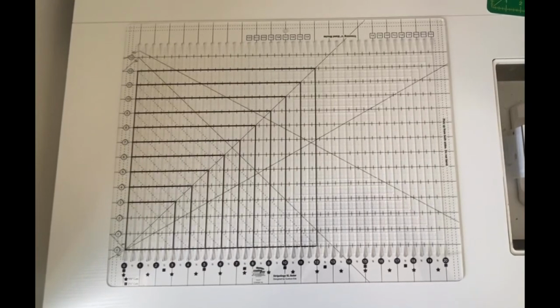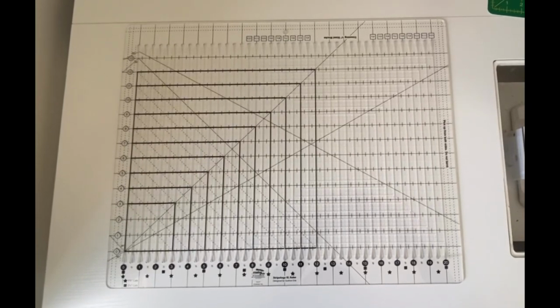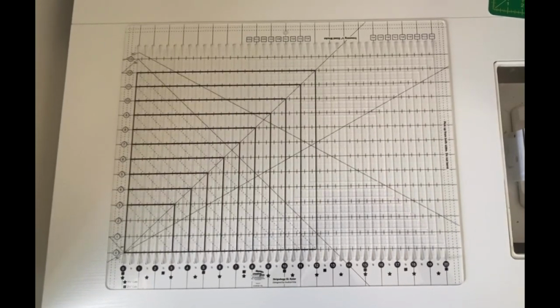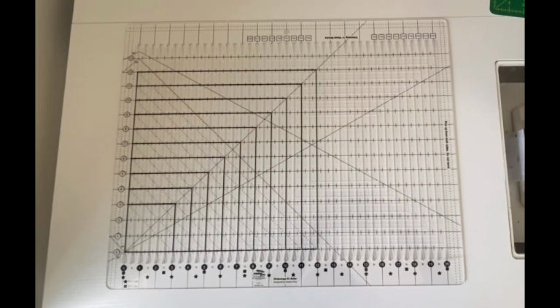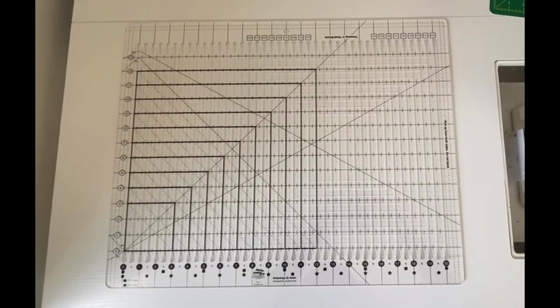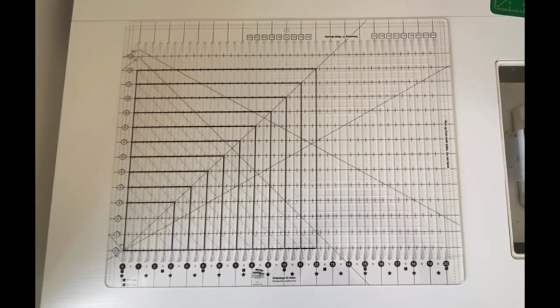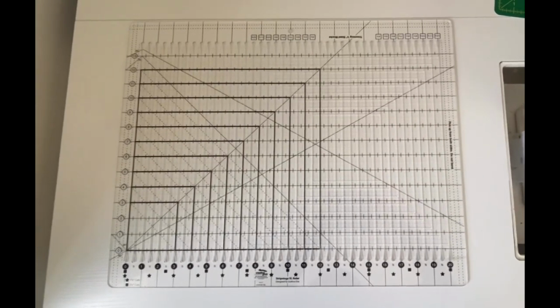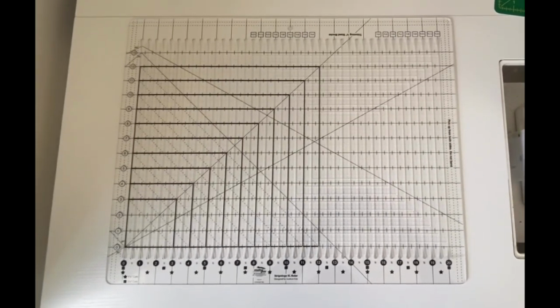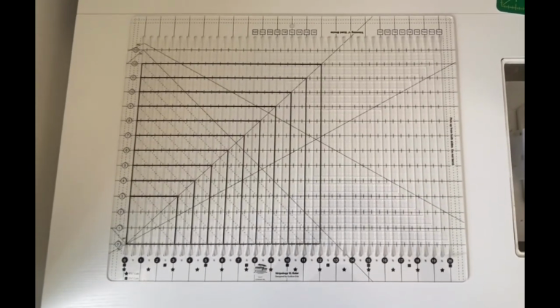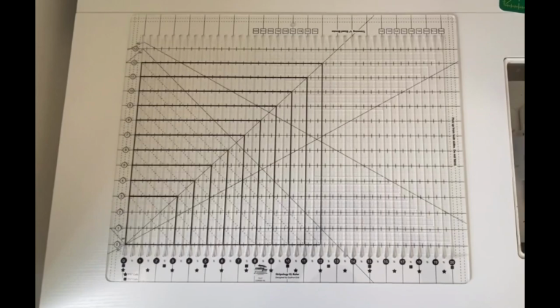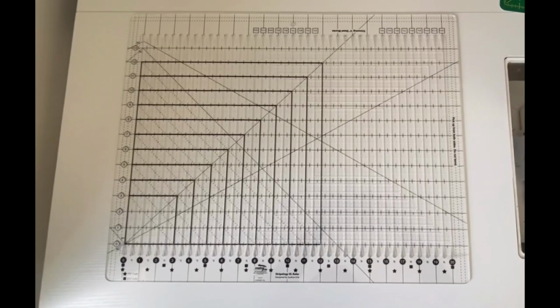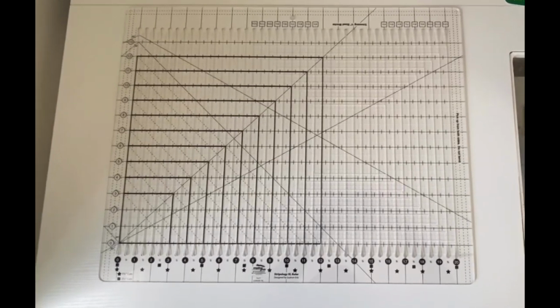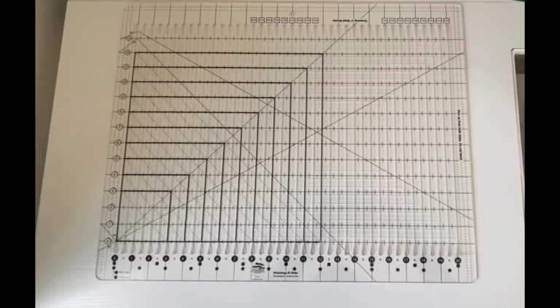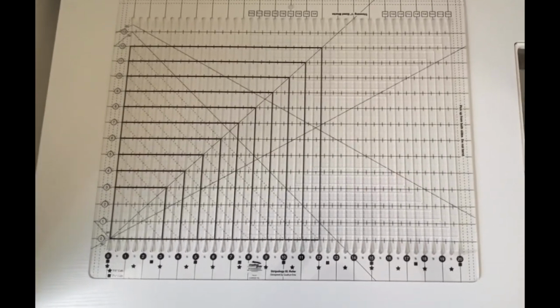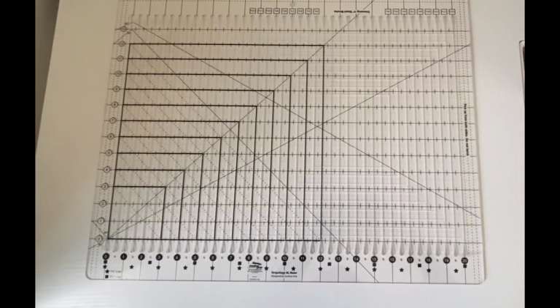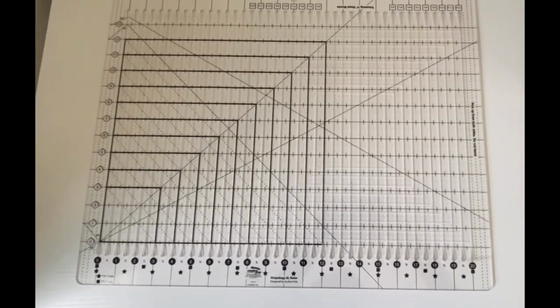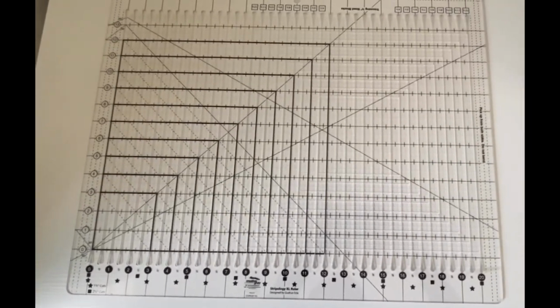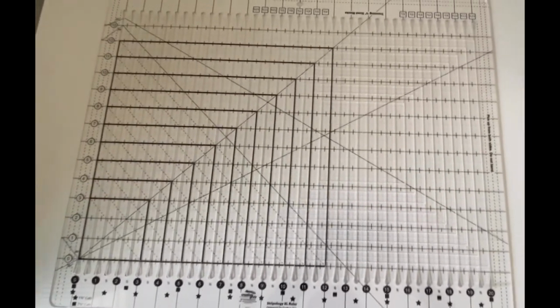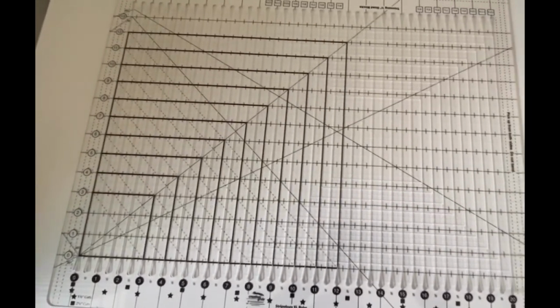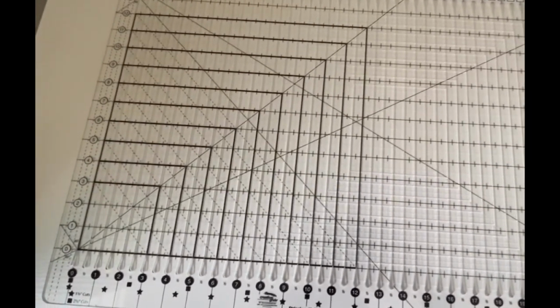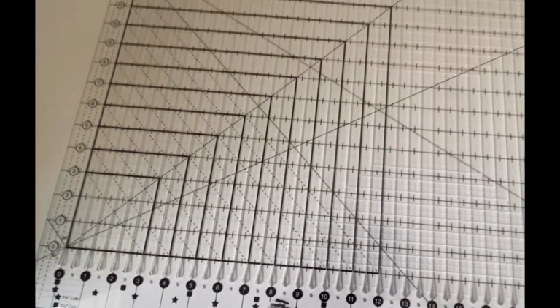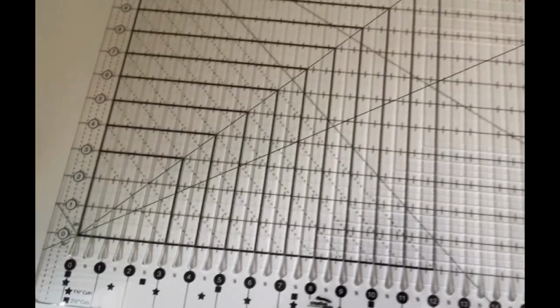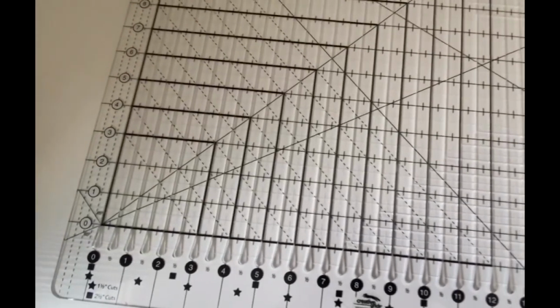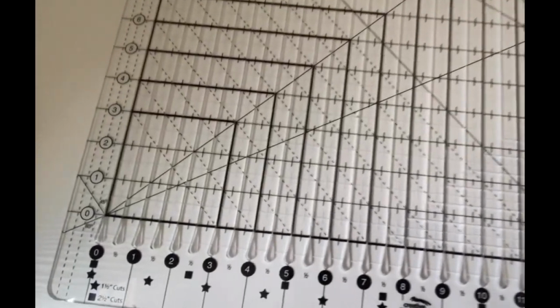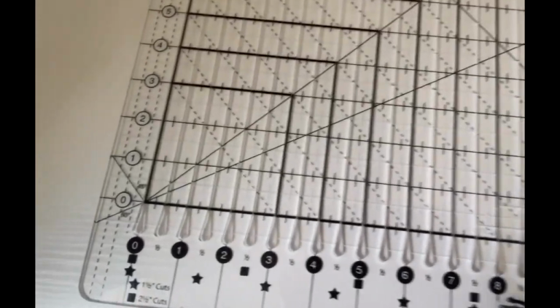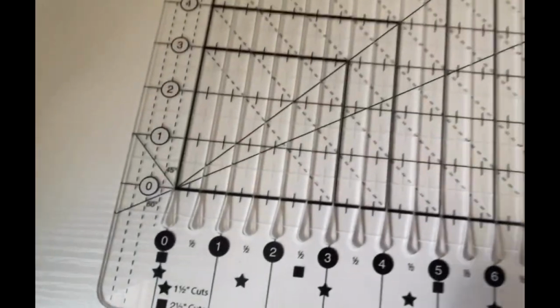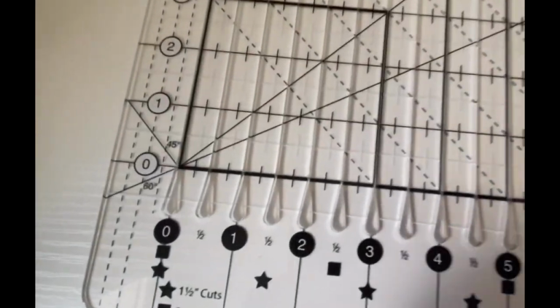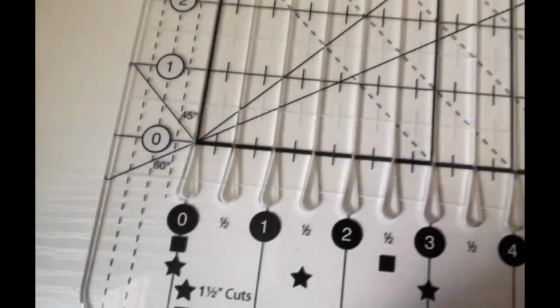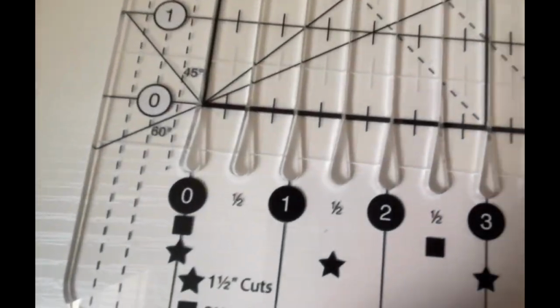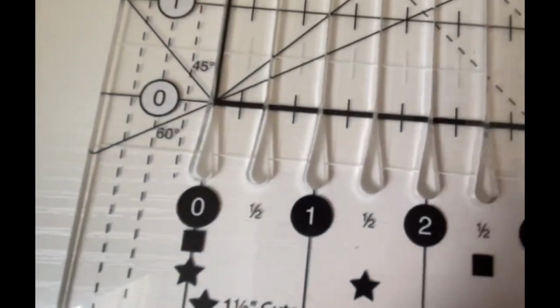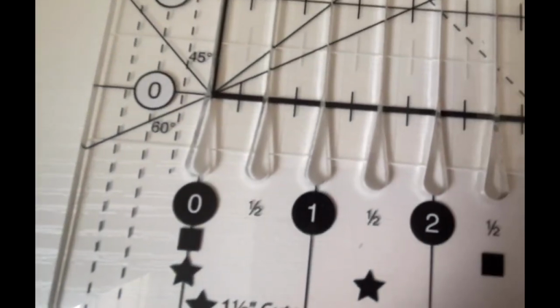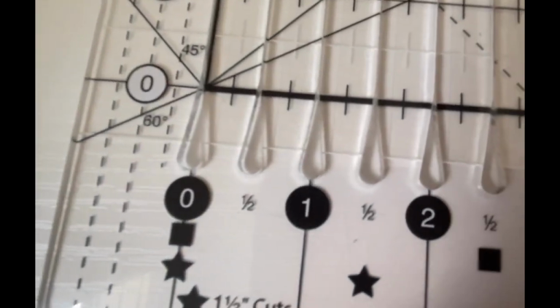Hi friends! Welcome to my channel. My name is Annette with Sunbeam Fabric Art. I am a person who saves up a lot of quilt tops to do all at once, and I wanted to take you on a tour of this strip ruler I use to cut my binding strips.